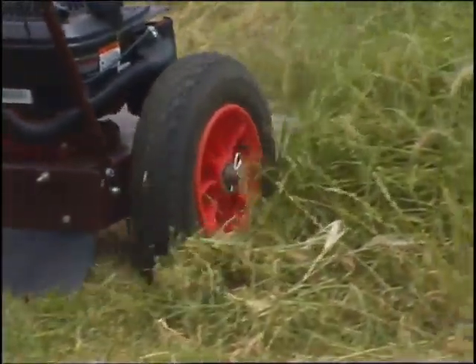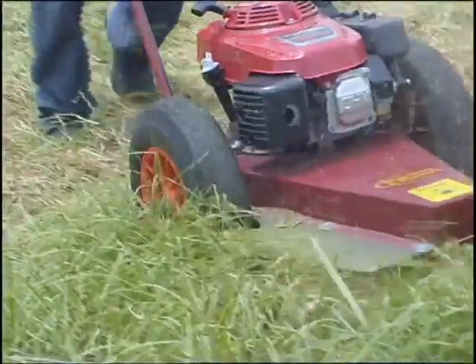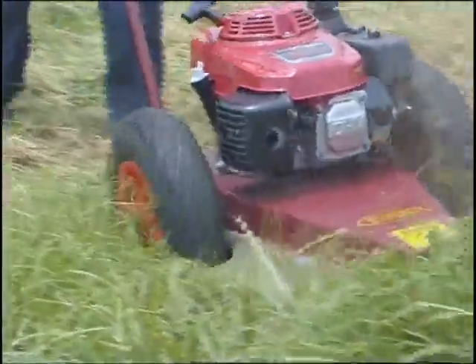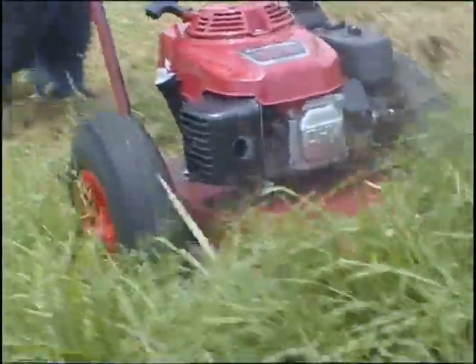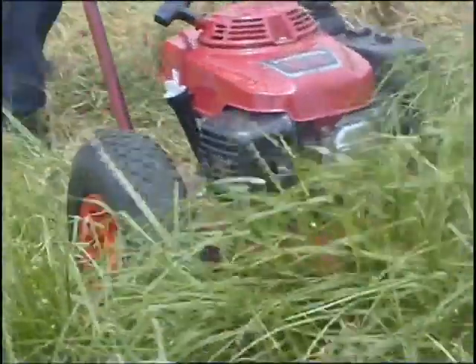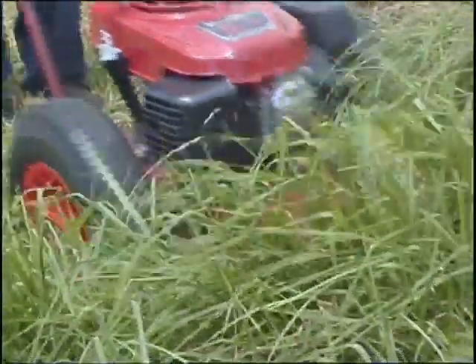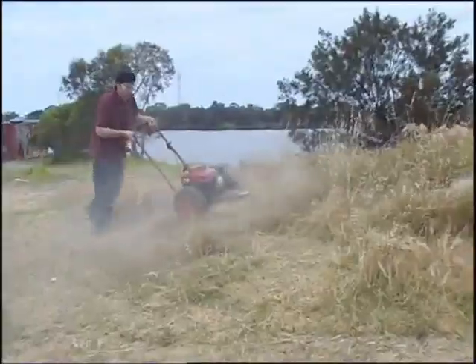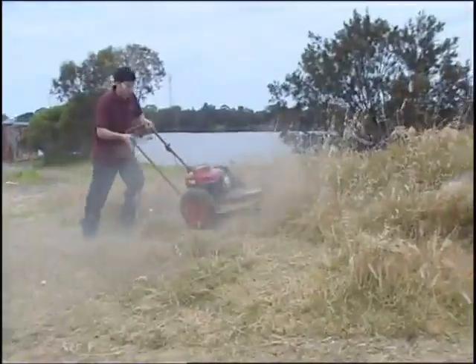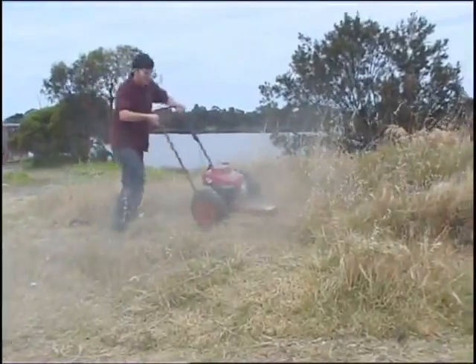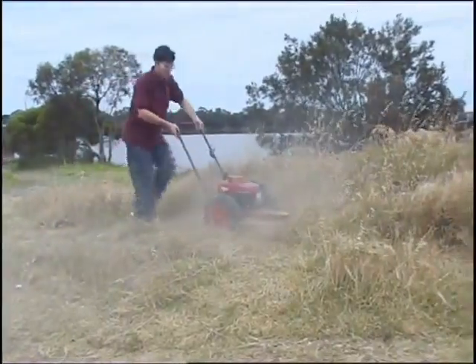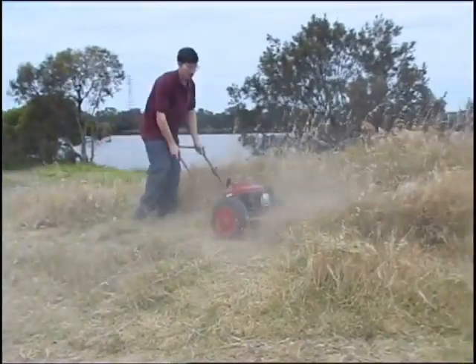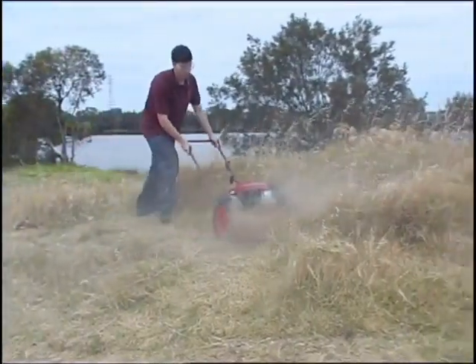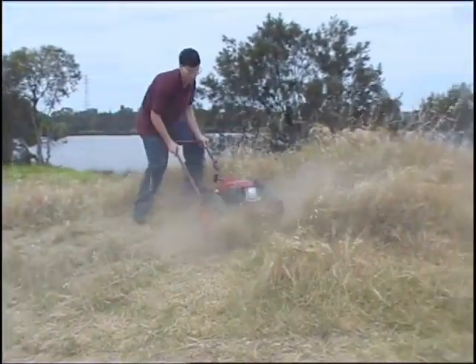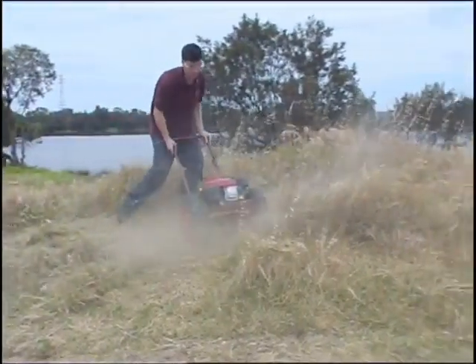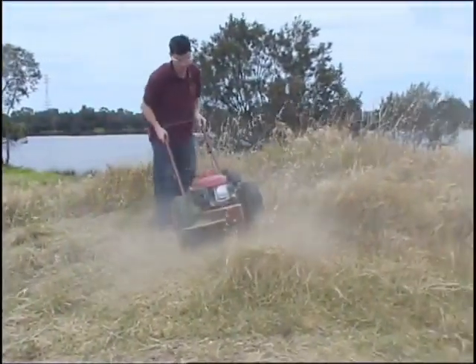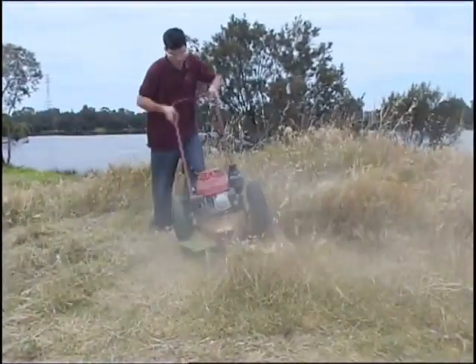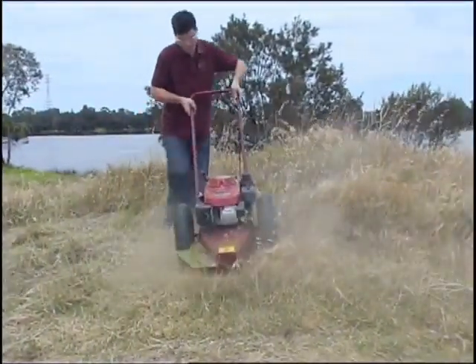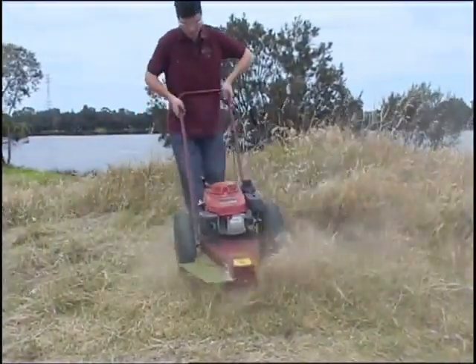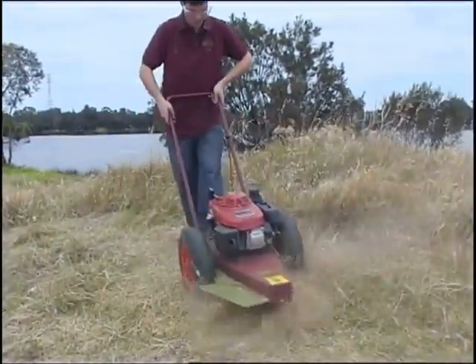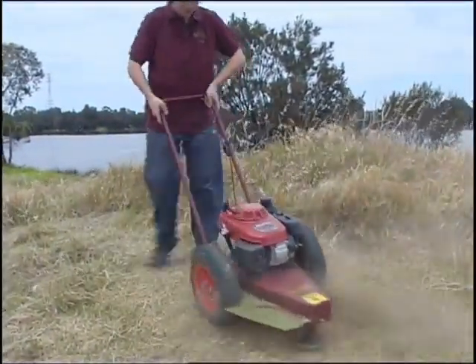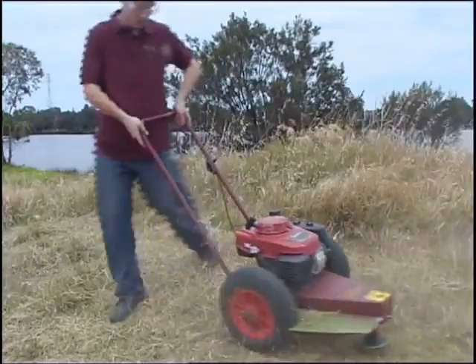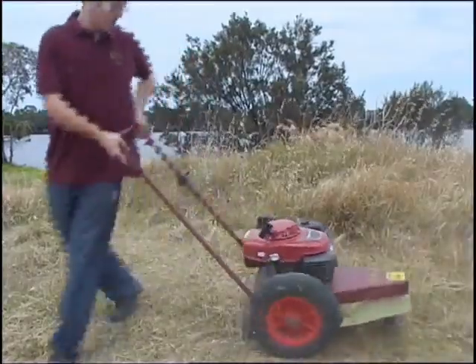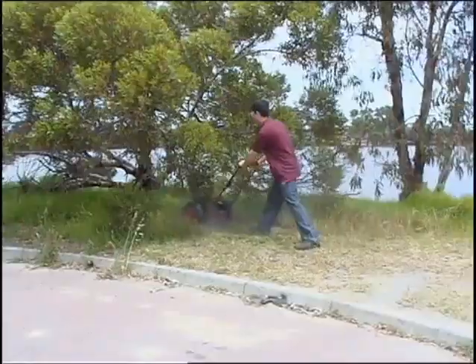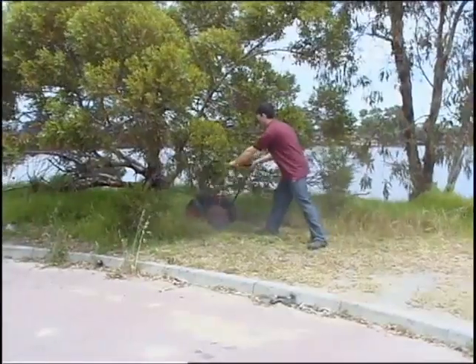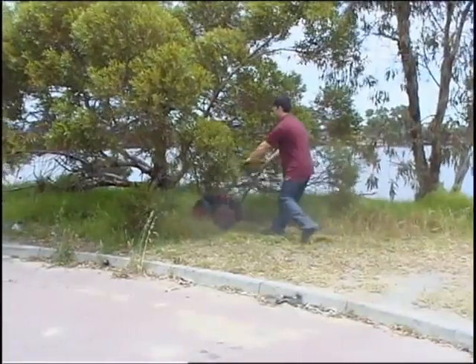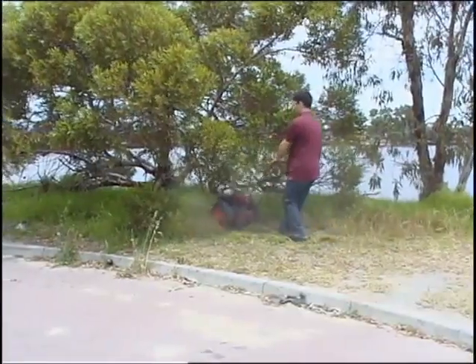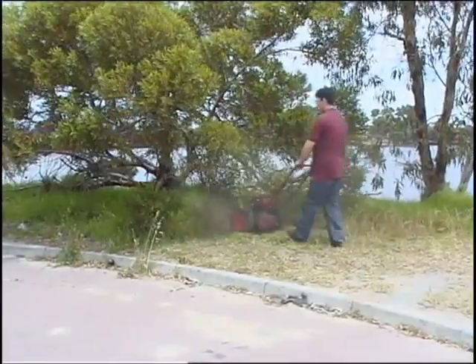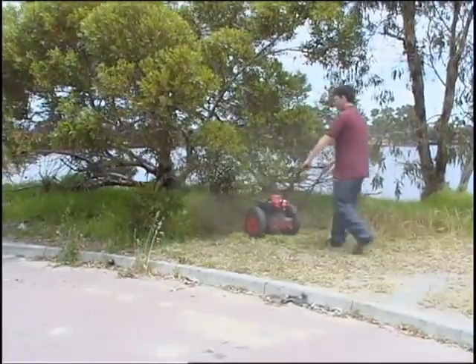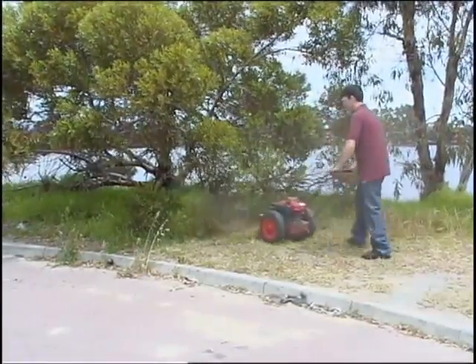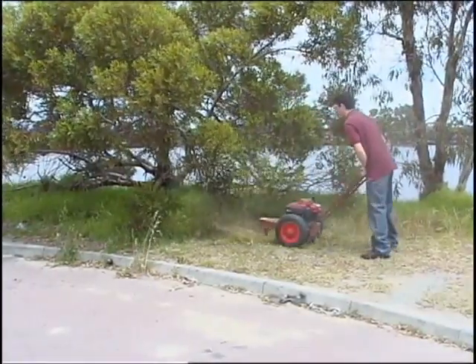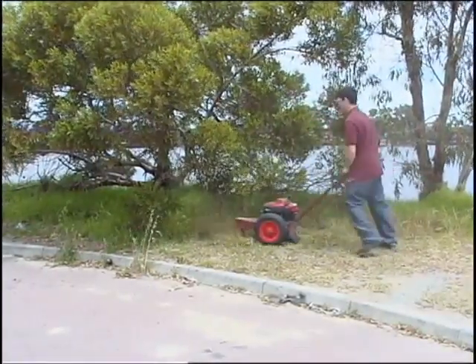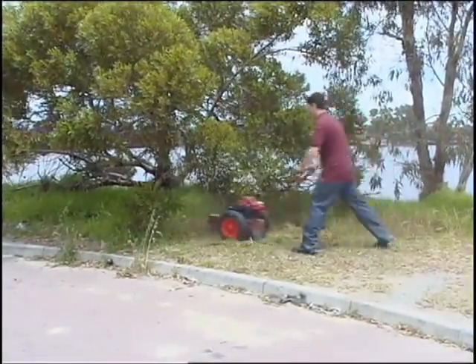The mower trimmer will mow the toughest of grass and bush and the hardest terrain. It really is excellent for getting under trees and hard to get places.